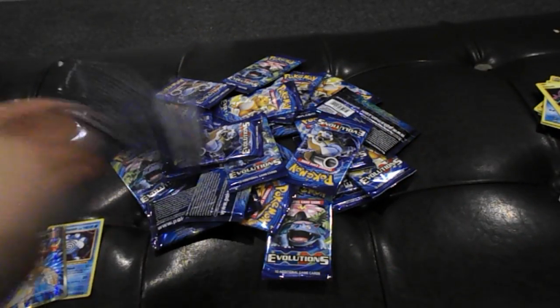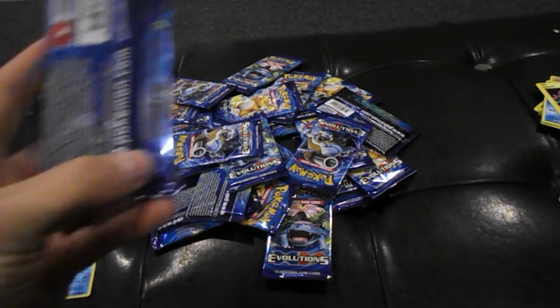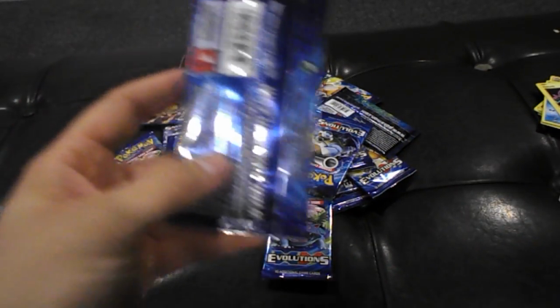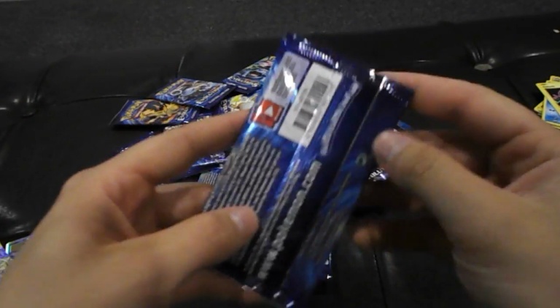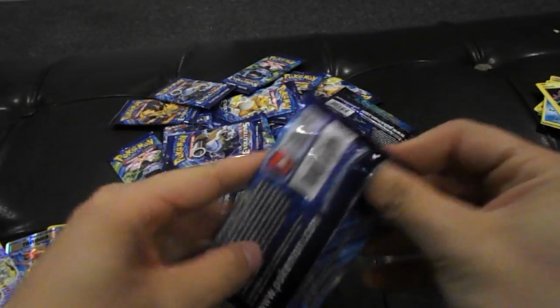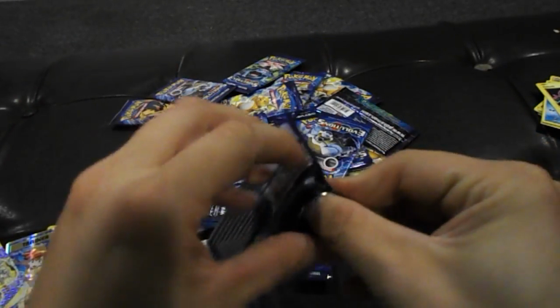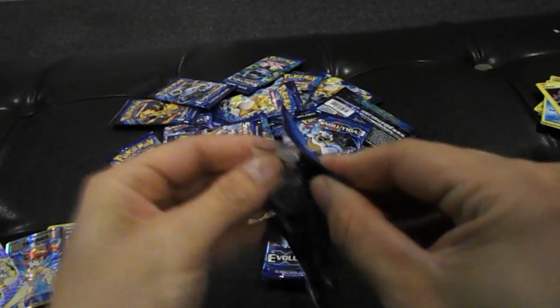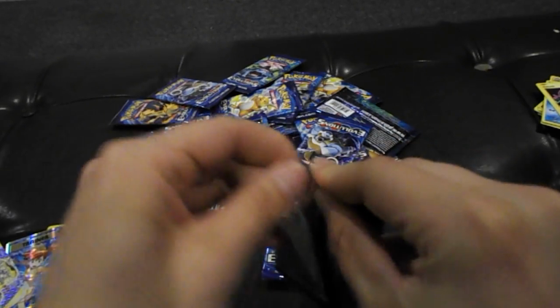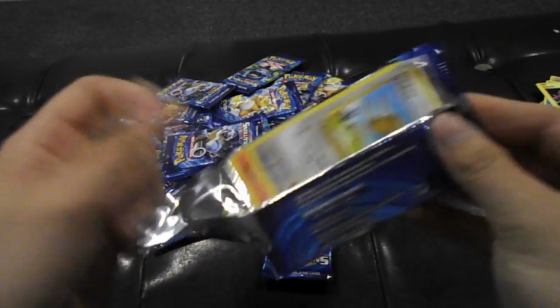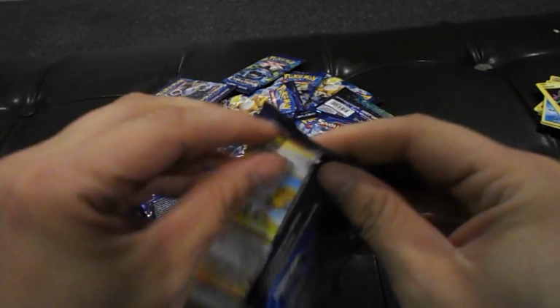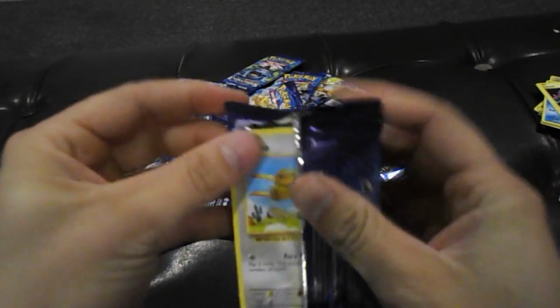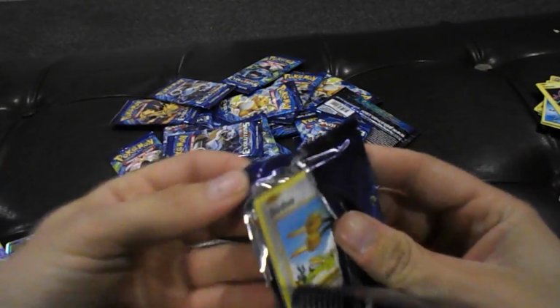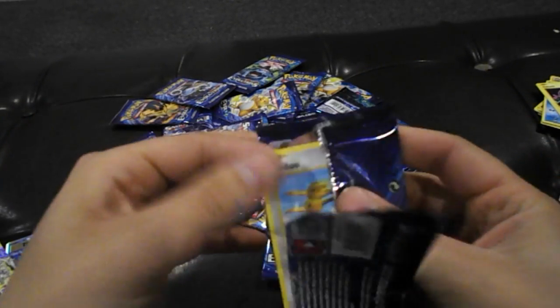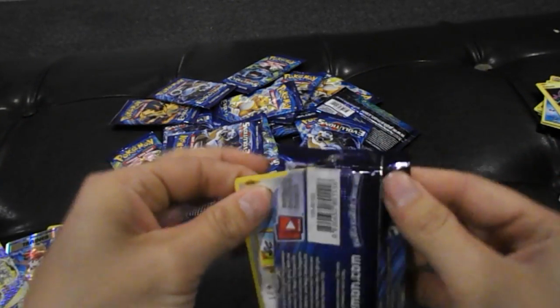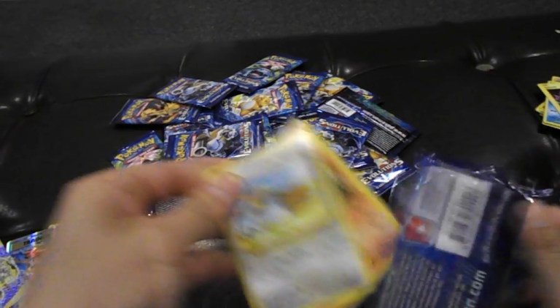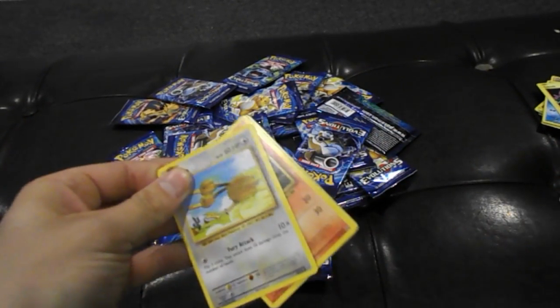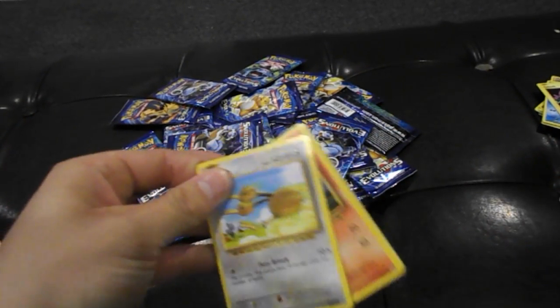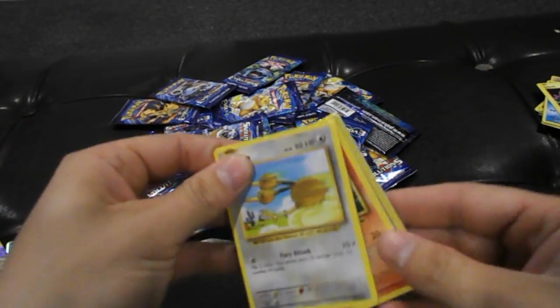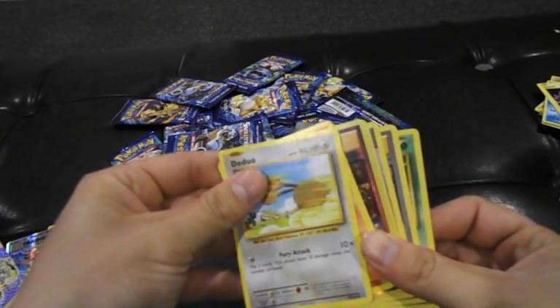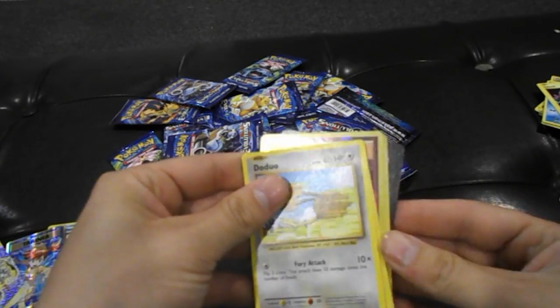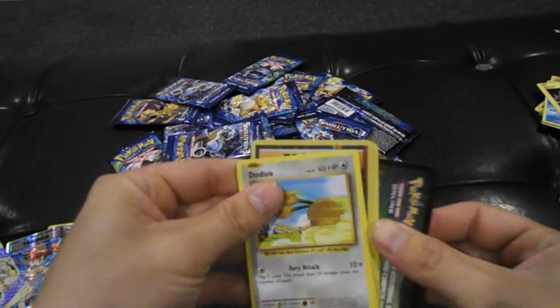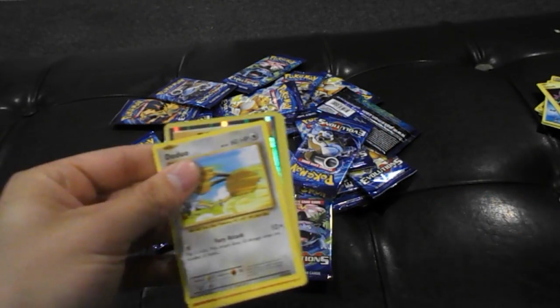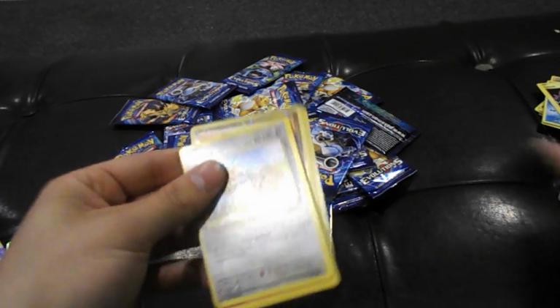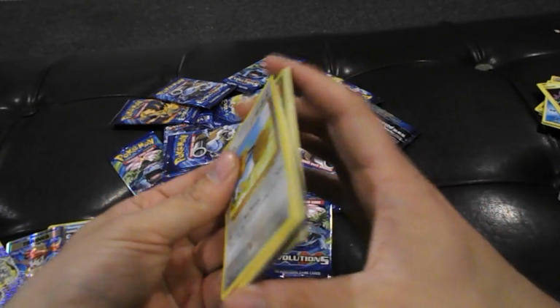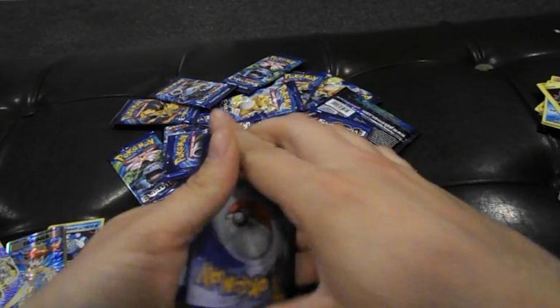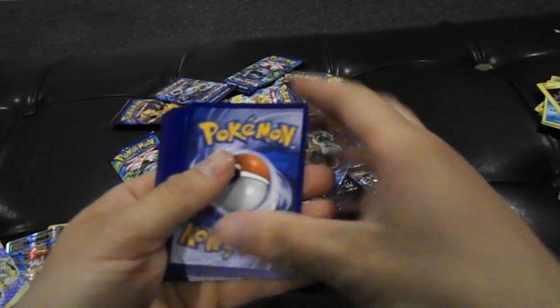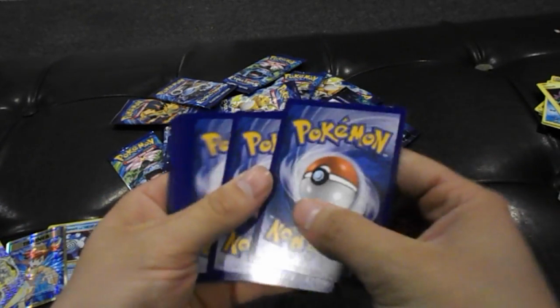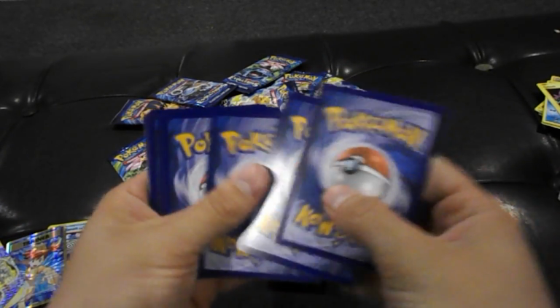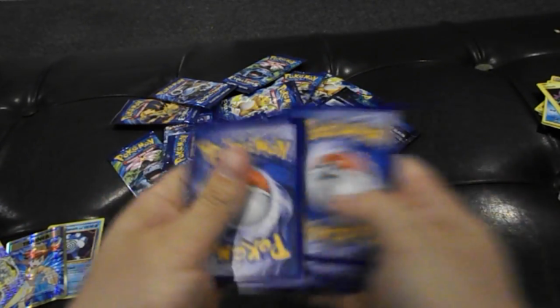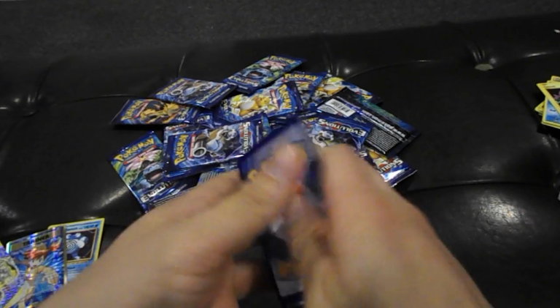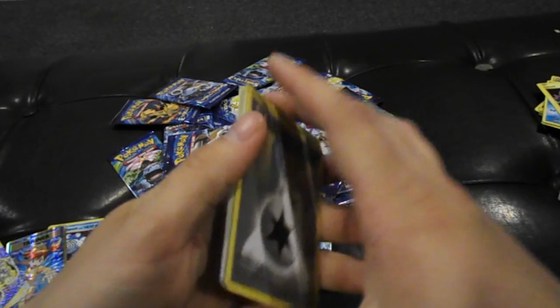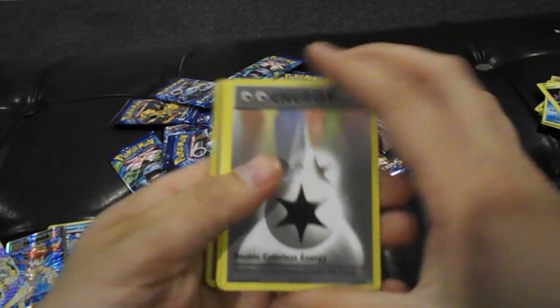These are almost like a booster box — we just bought all the single blisters. Oh, I almost showed everybody all the cards. Do the card trick.